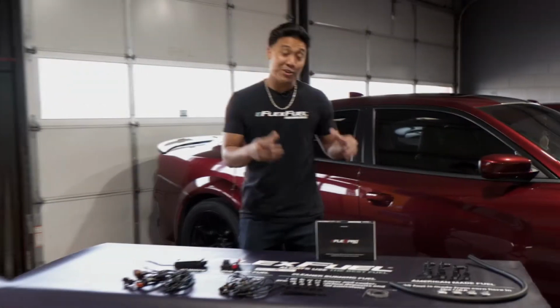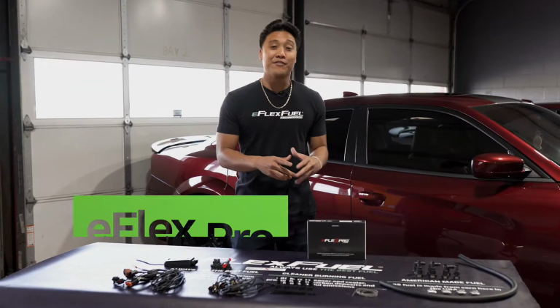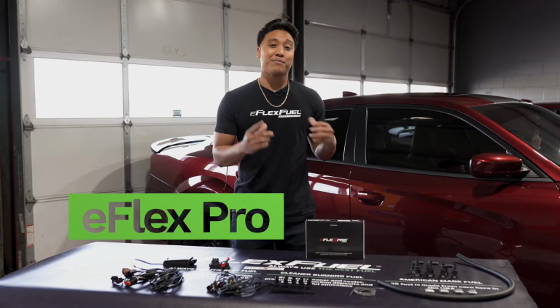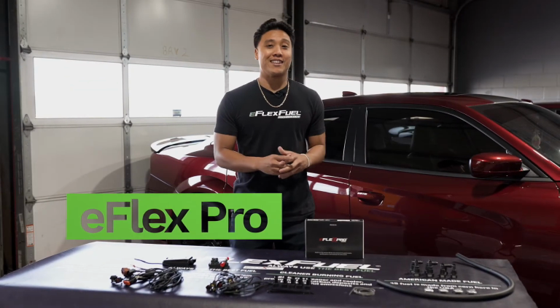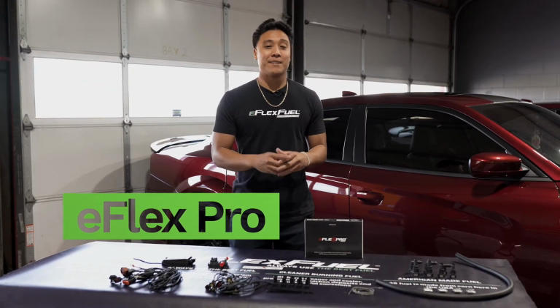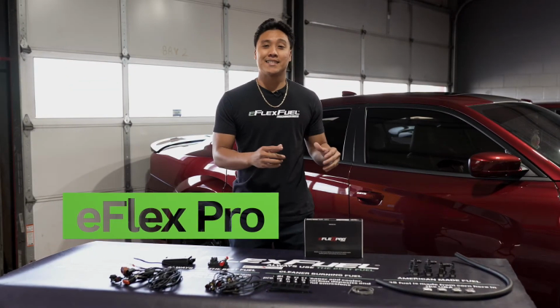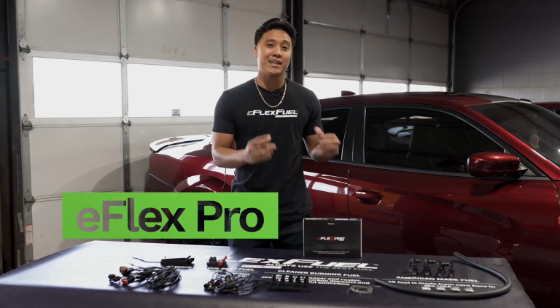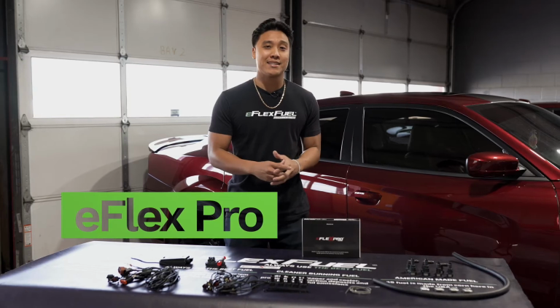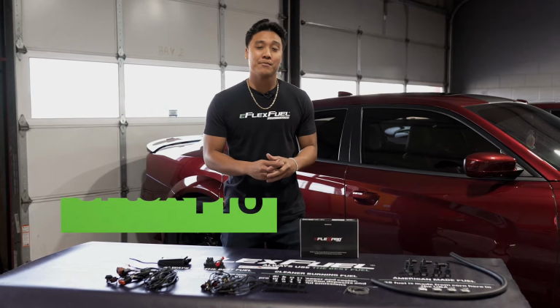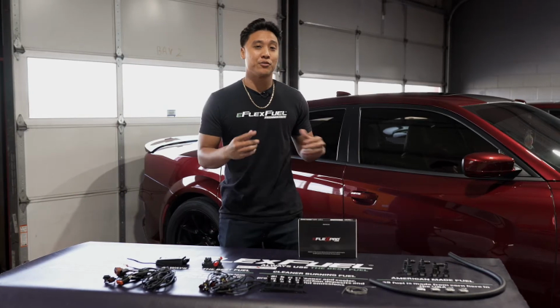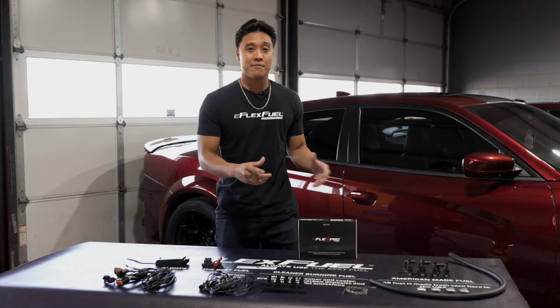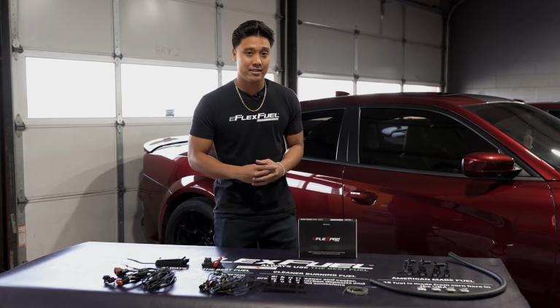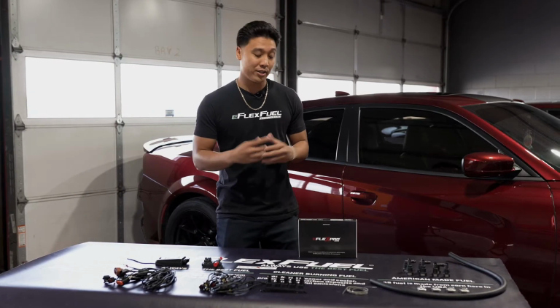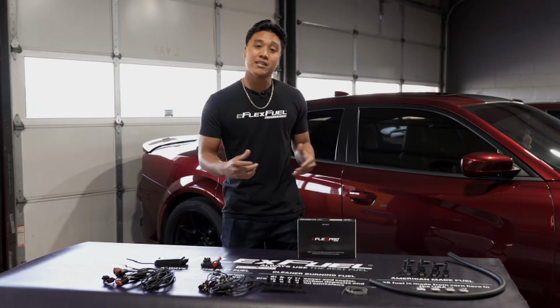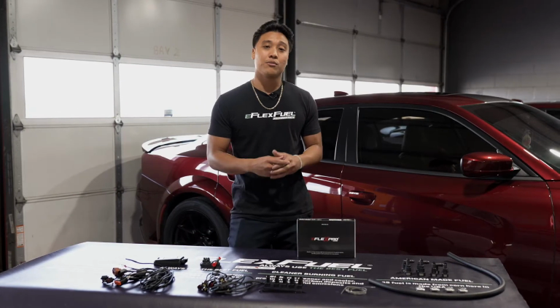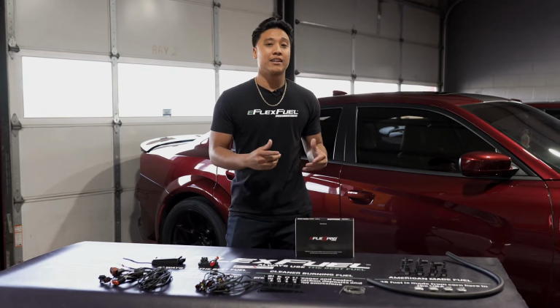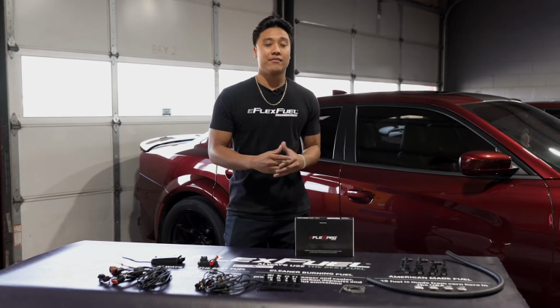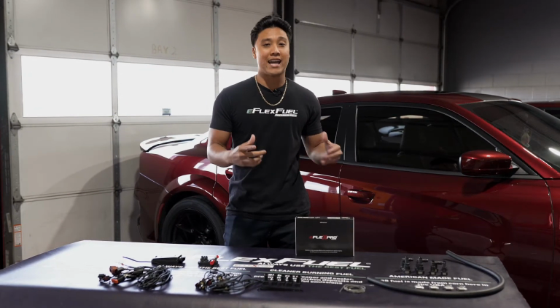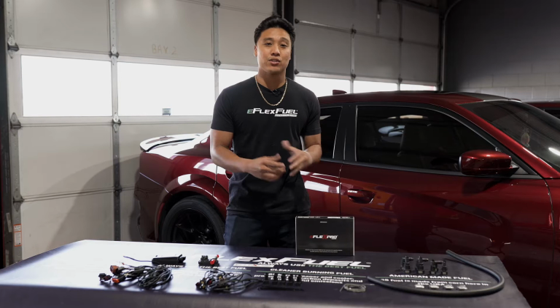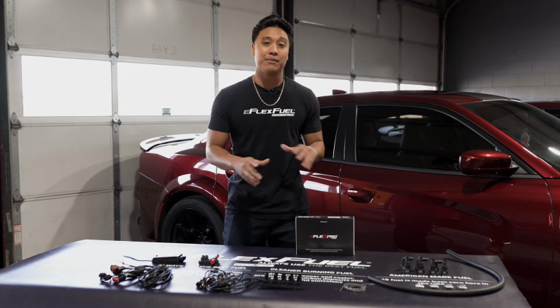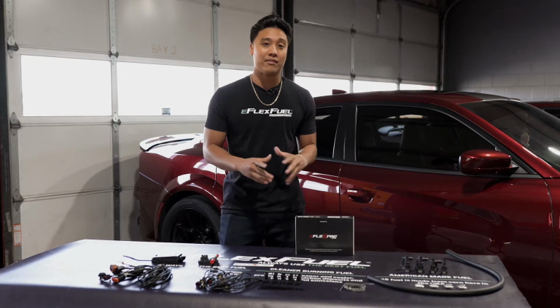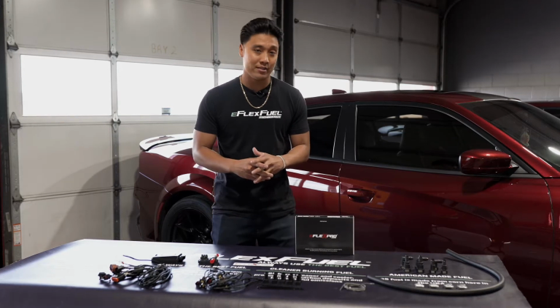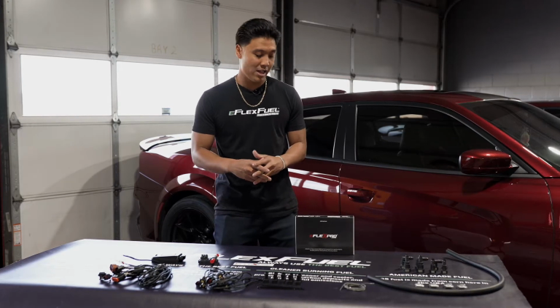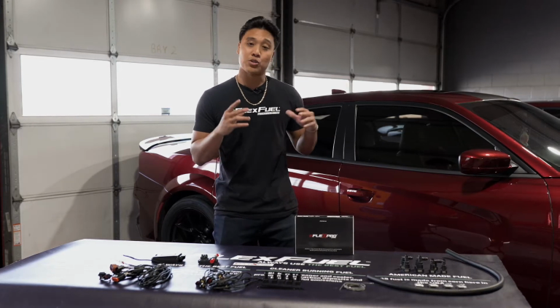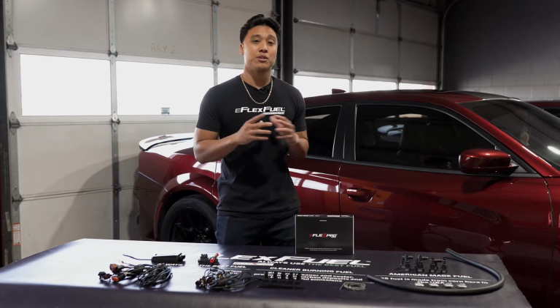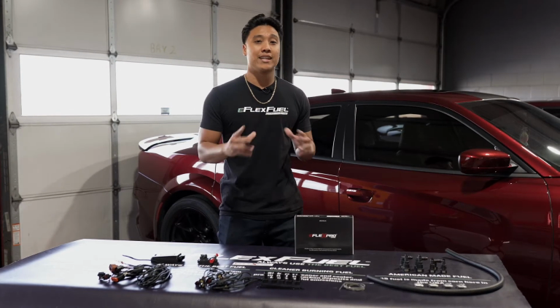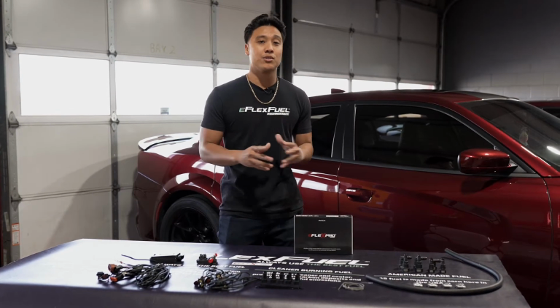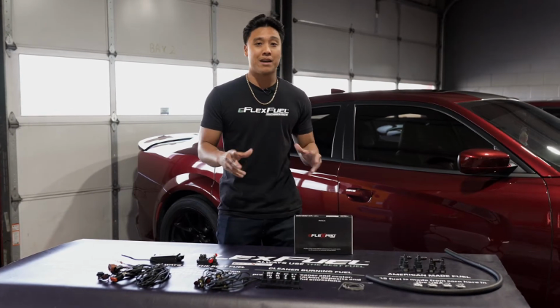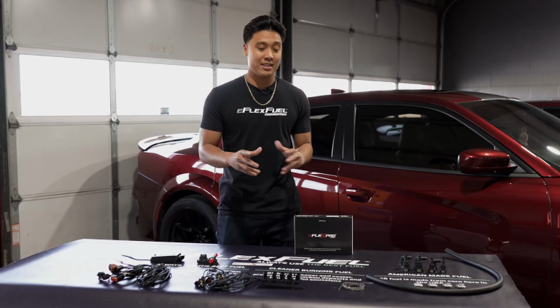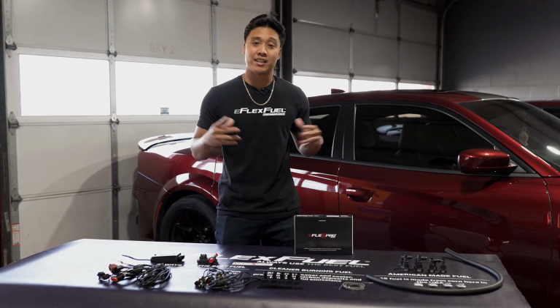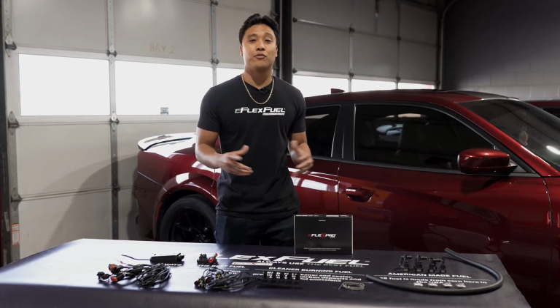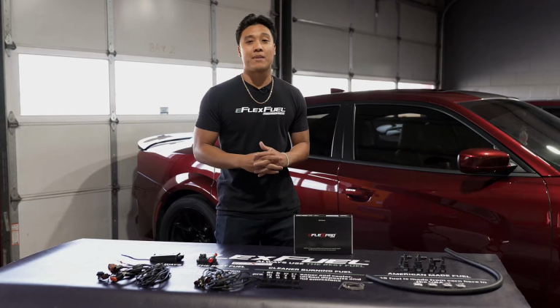Here is our eFlex Pro Kit. It's a patented piggyback system that's fully automatic. That means you can run E85, gas, or any blend of them. There's no switching between any tunes or maps because everything is done fully automatically.